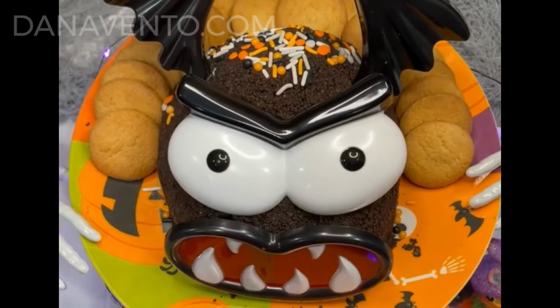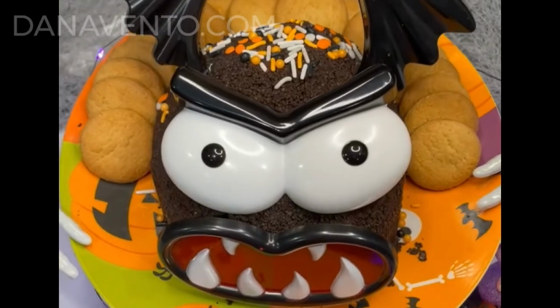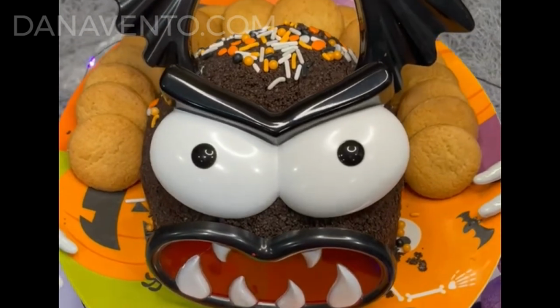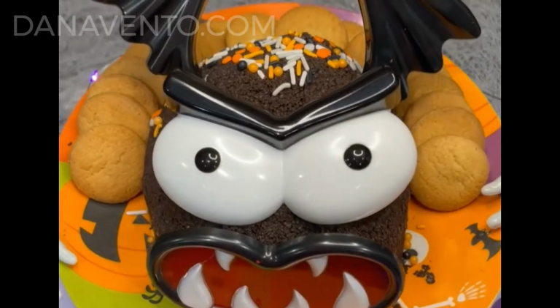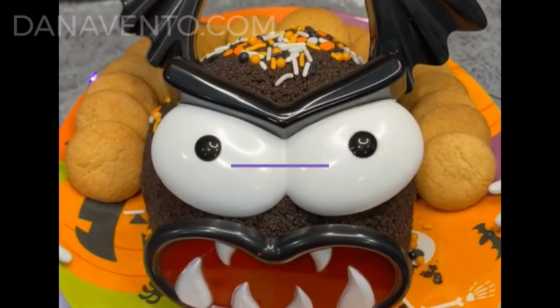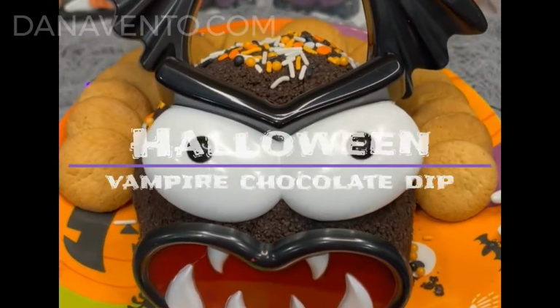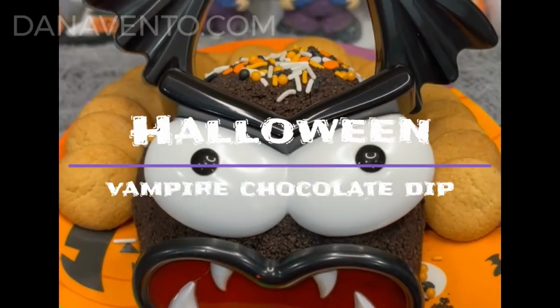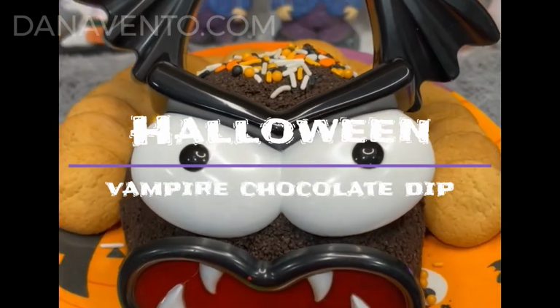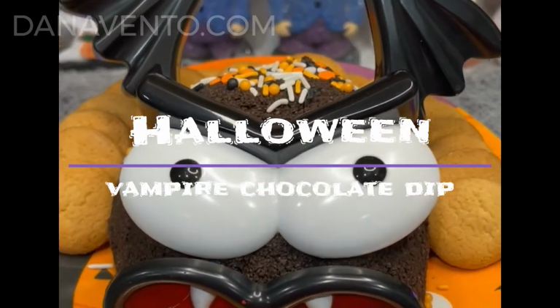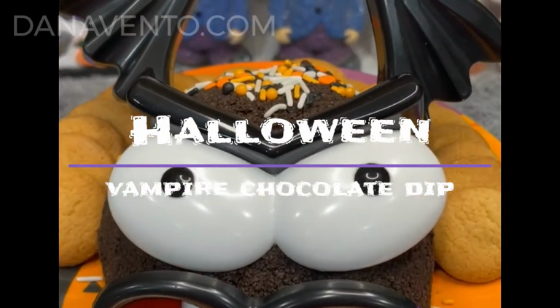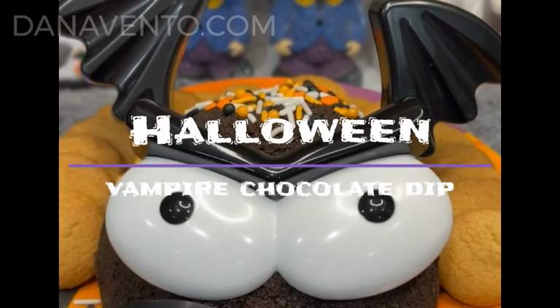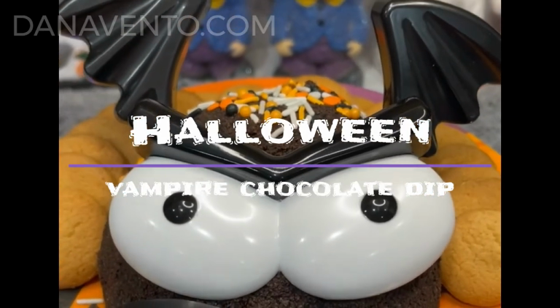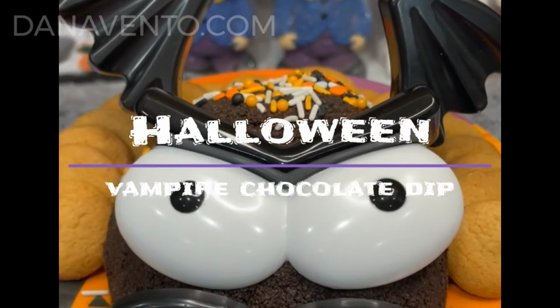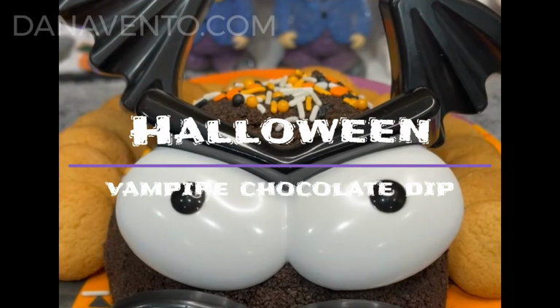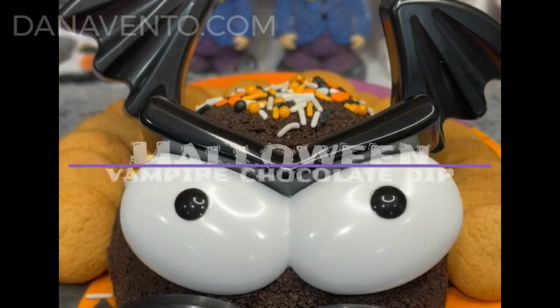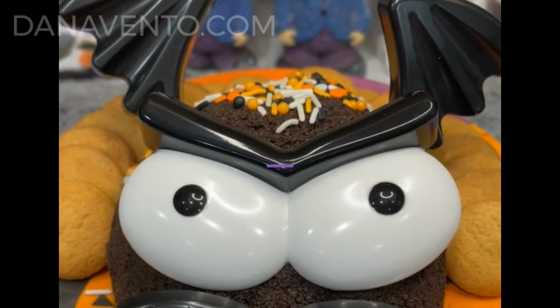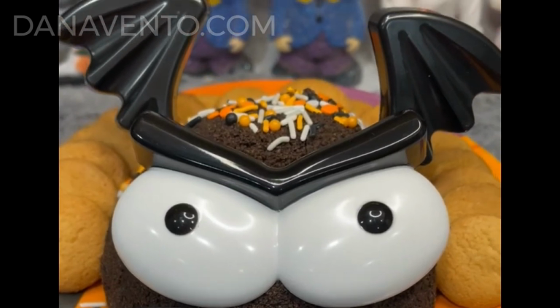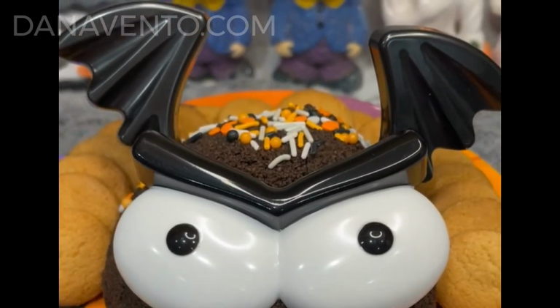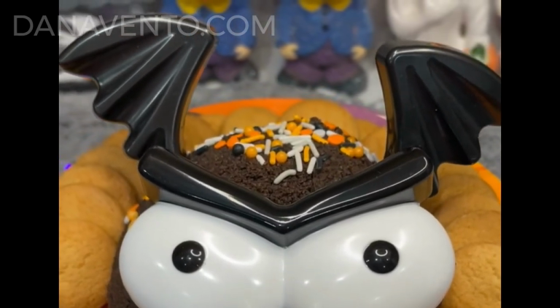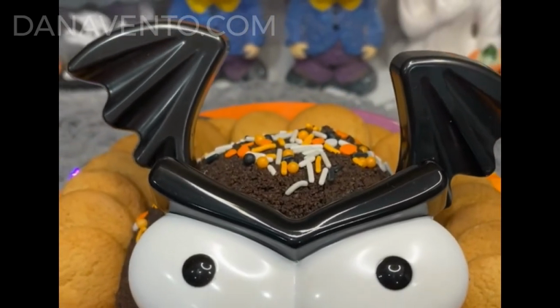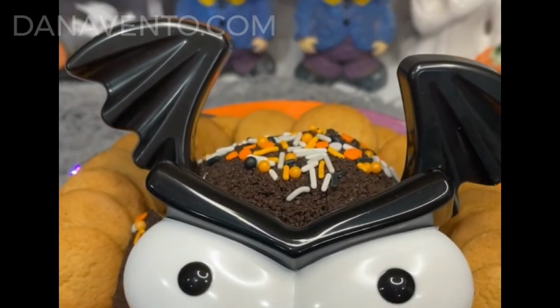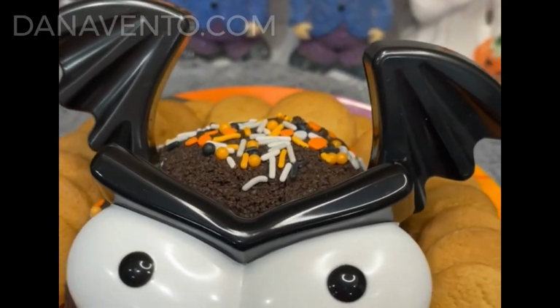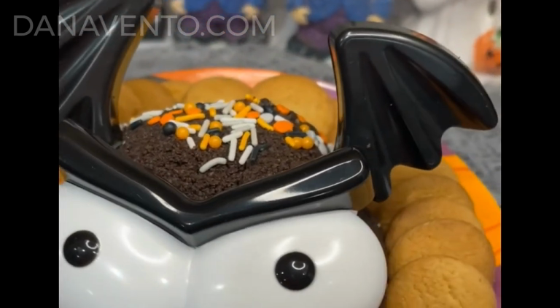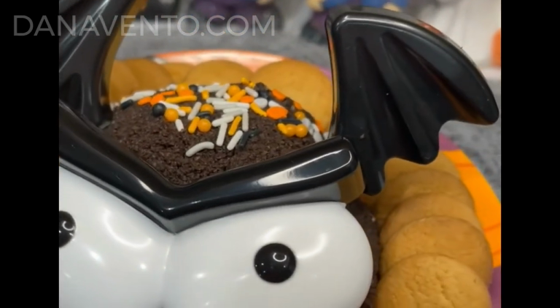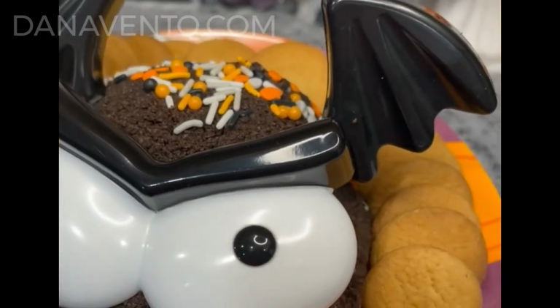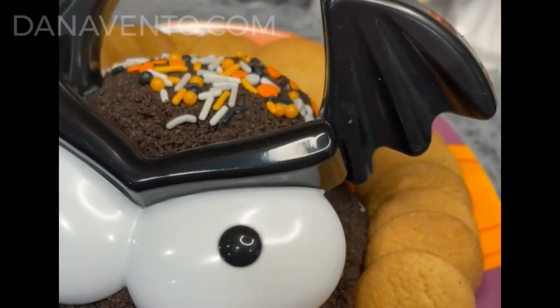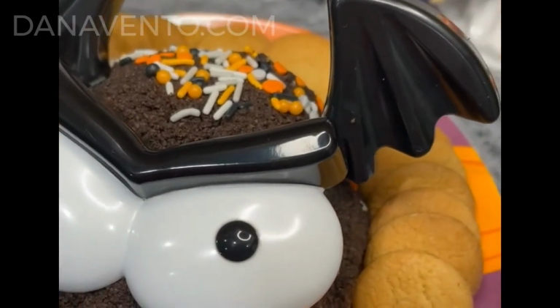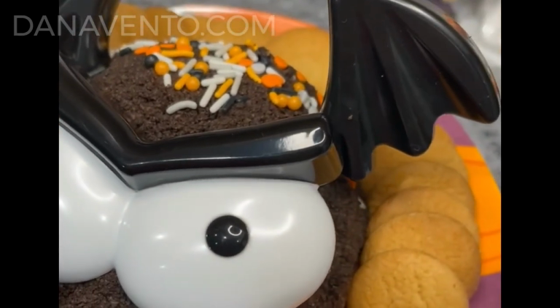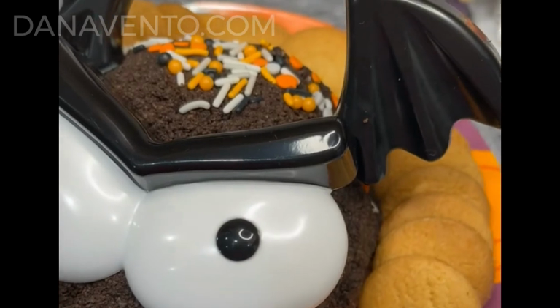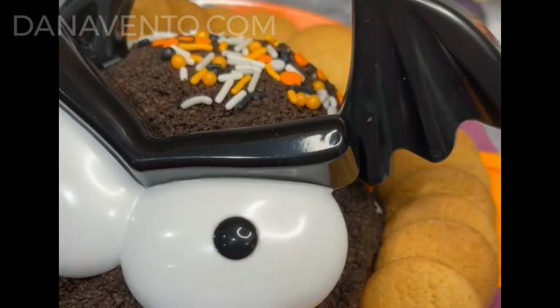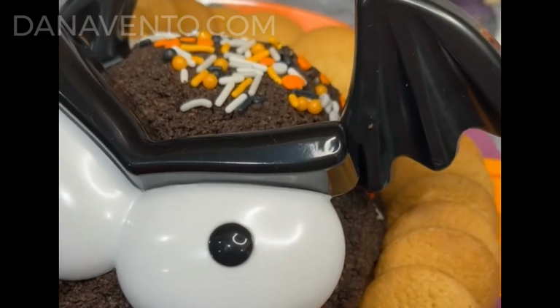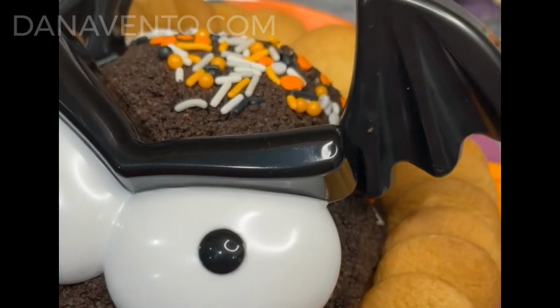Hey guys, it's Dana. Welcome back to my channel and today get ready to enjoy a triple chocolate bat dessert ball for Halloween. It's a really simple recipe.